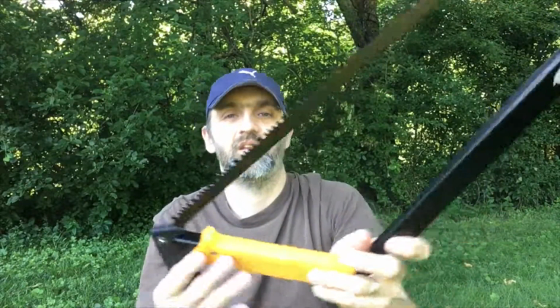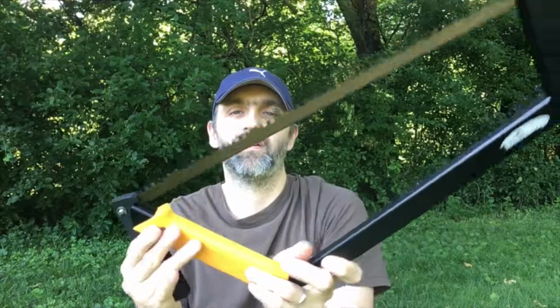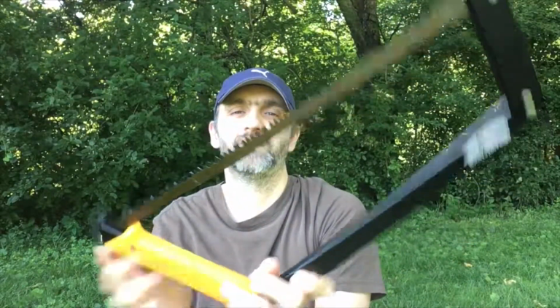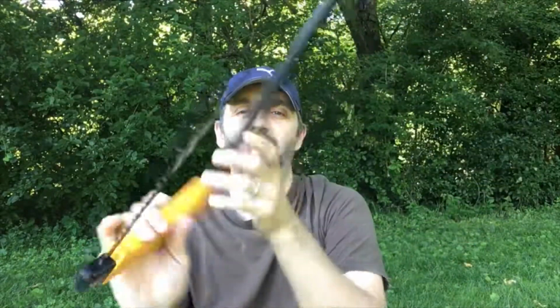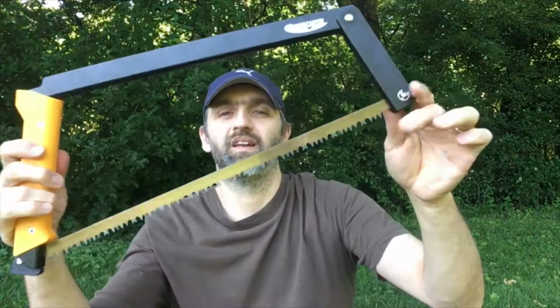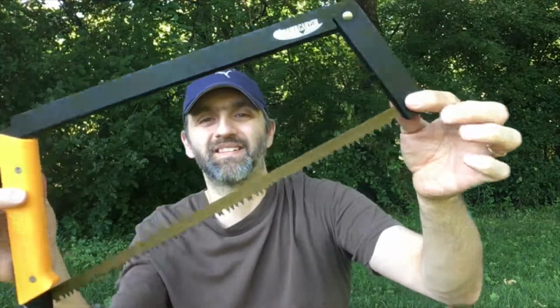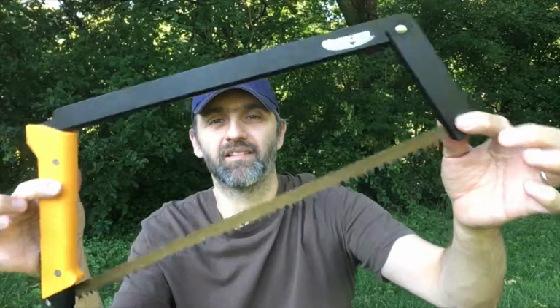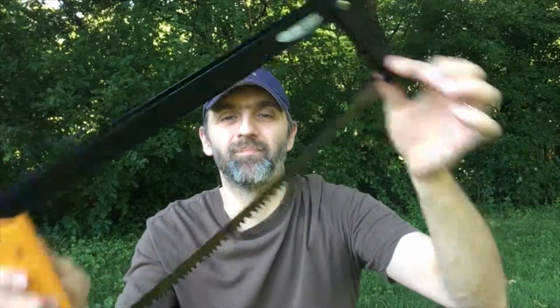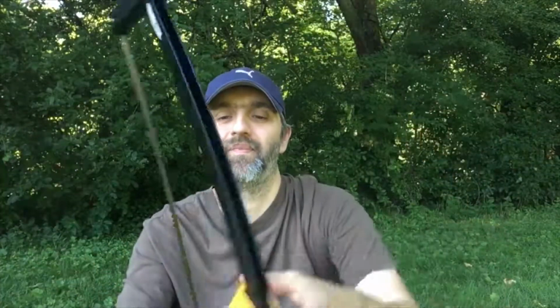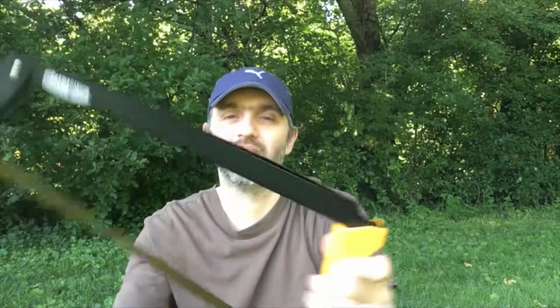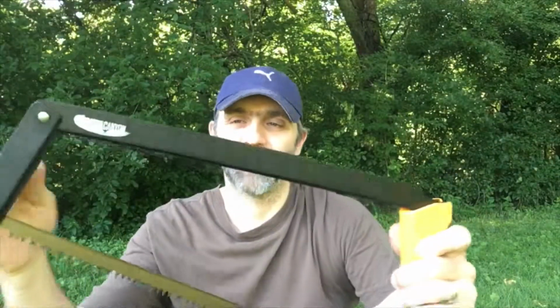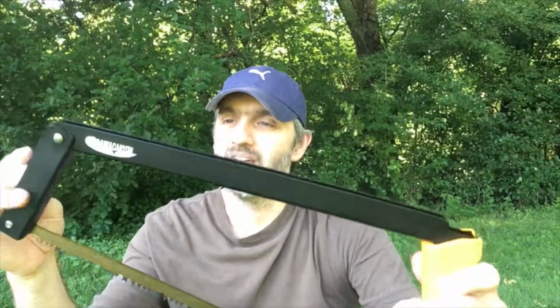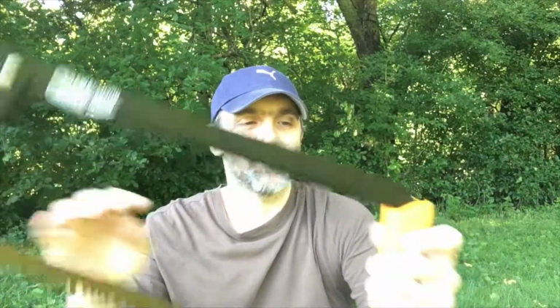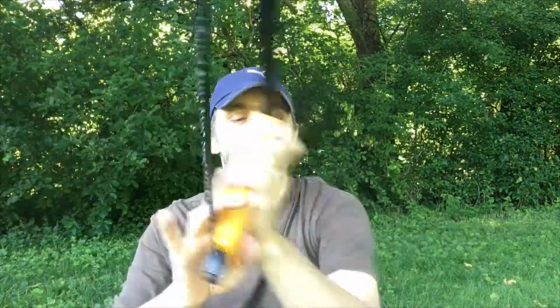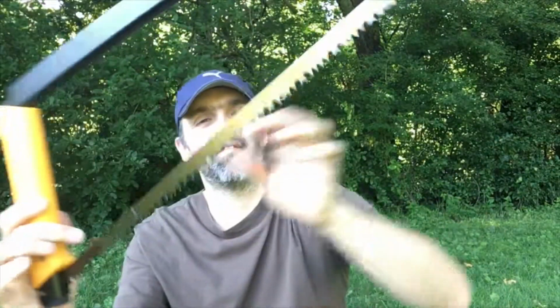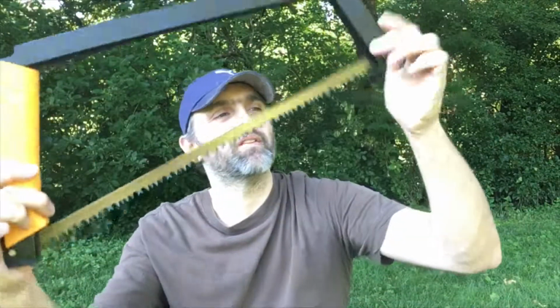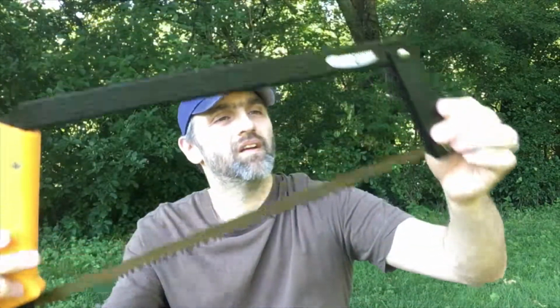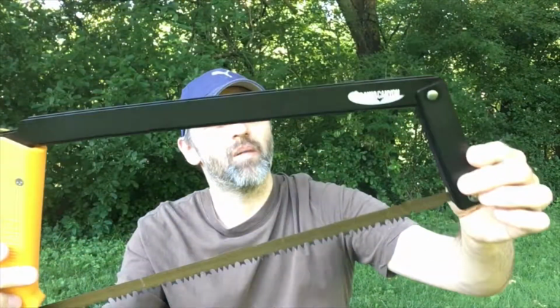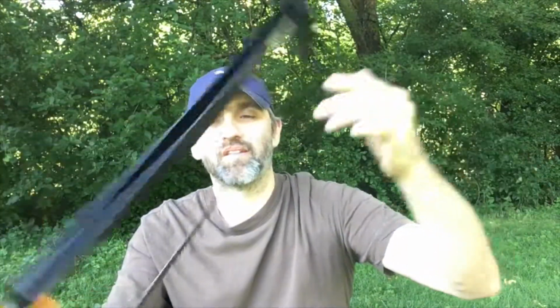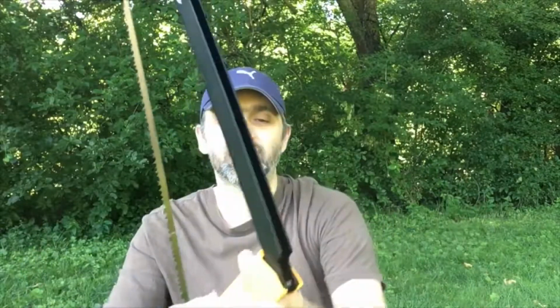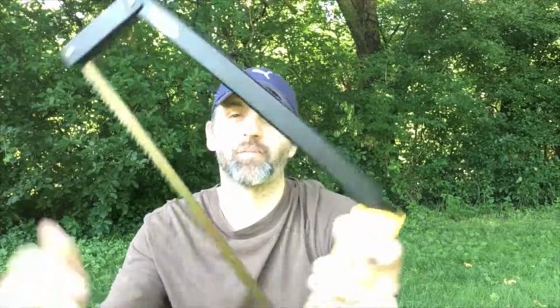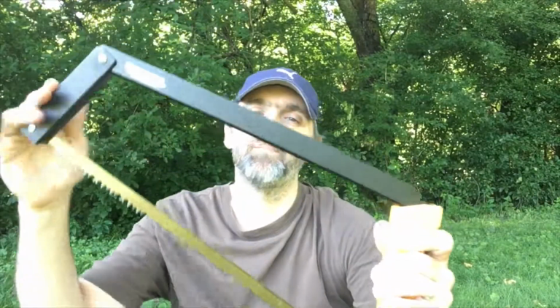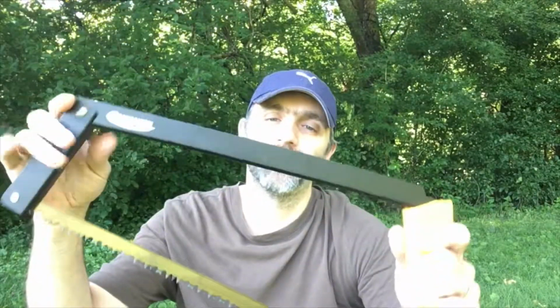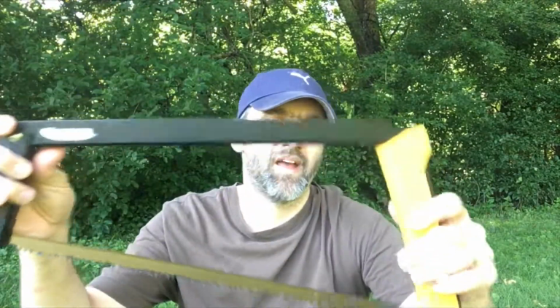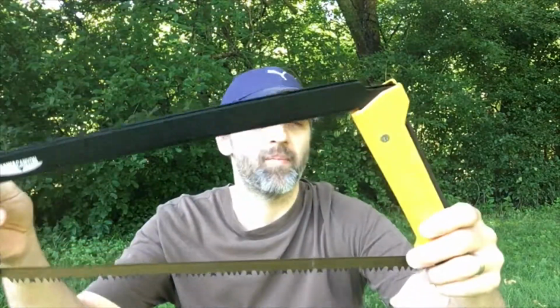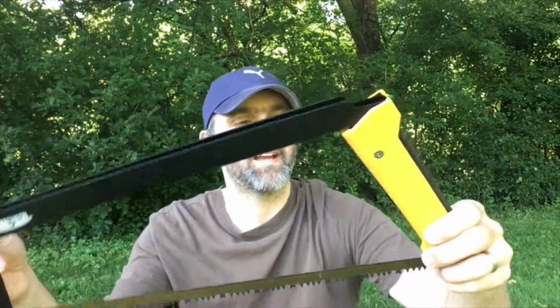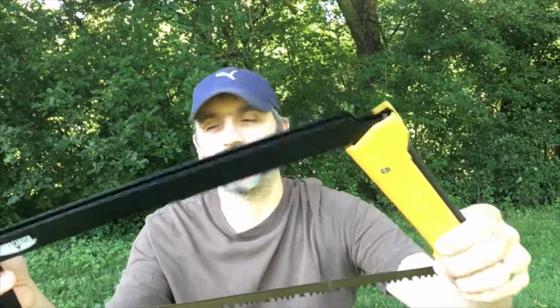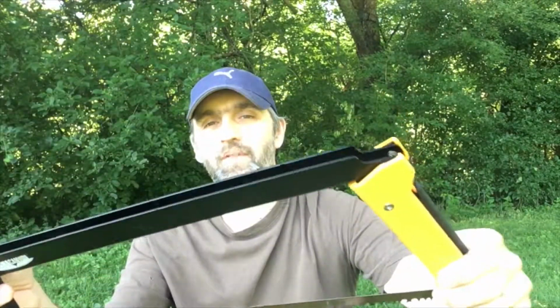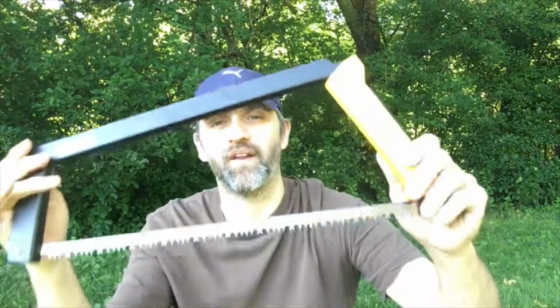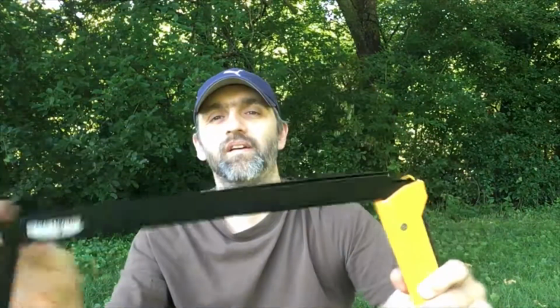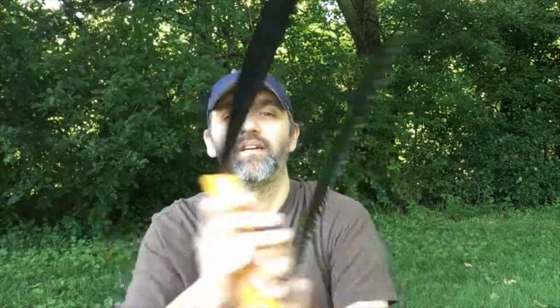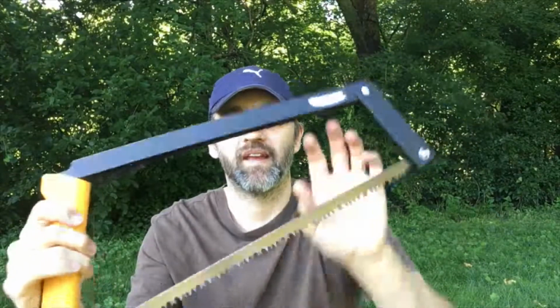And there you go — clips right in, takes a second to set up. Fantastic. Anyway guys, if you like my videos, please like, share and subscribe. I'll be back again as soon as I can with another video. Take care.